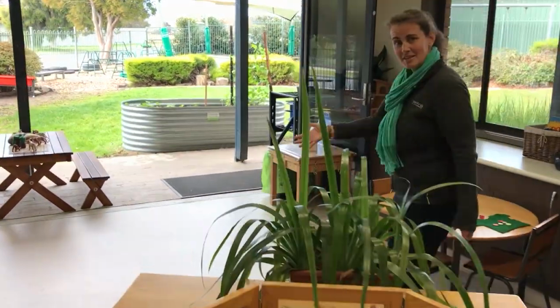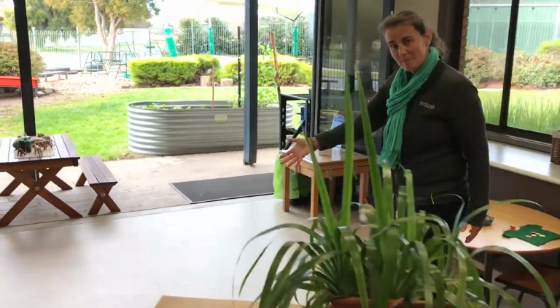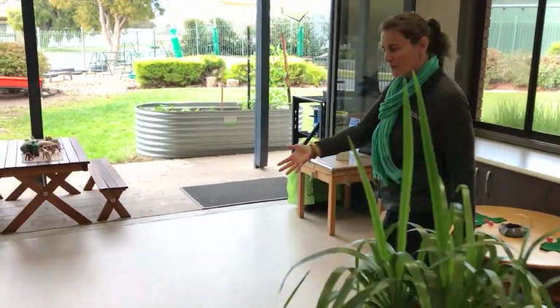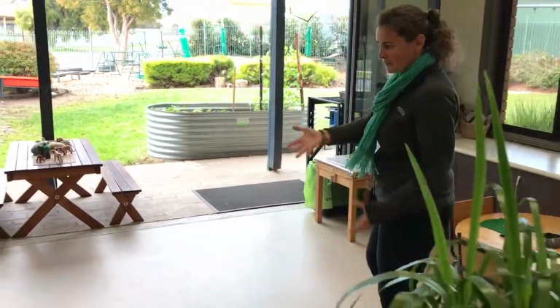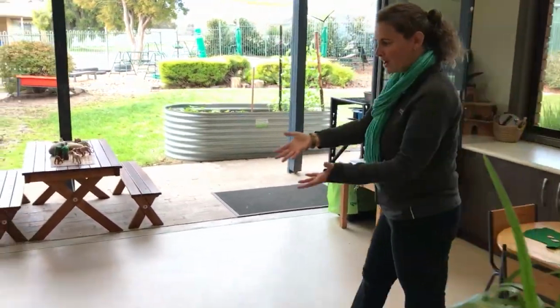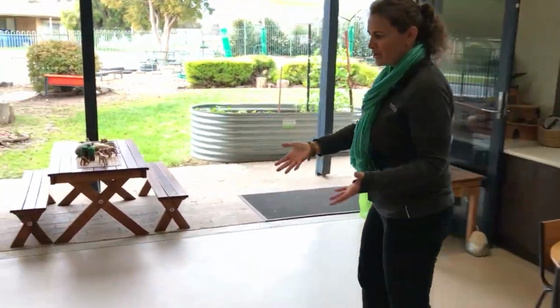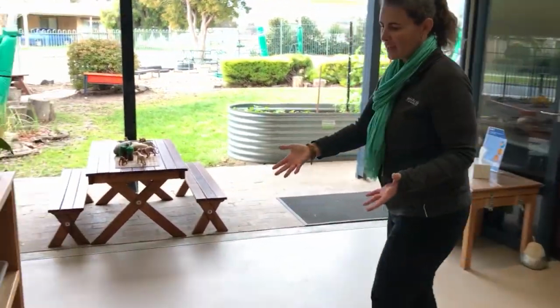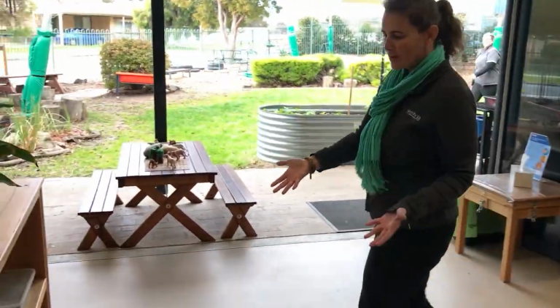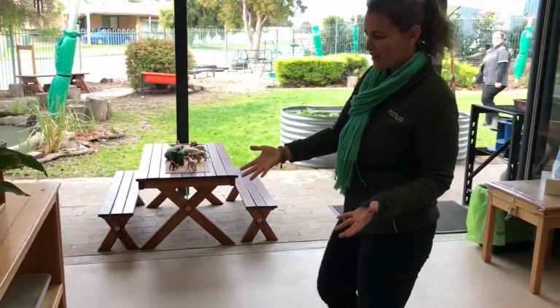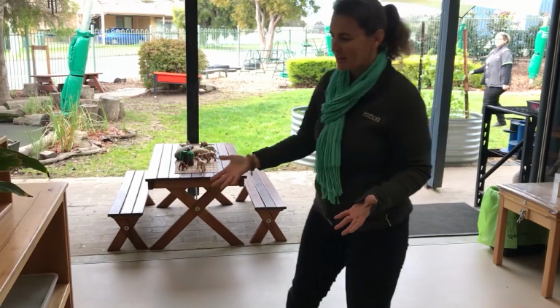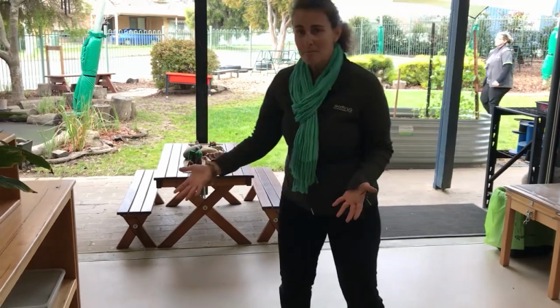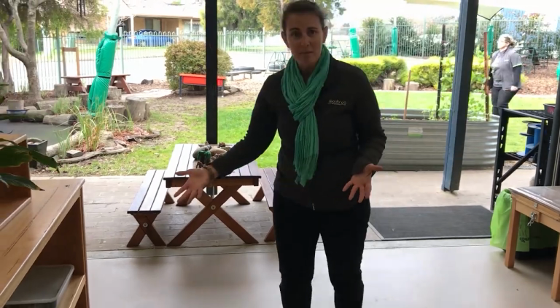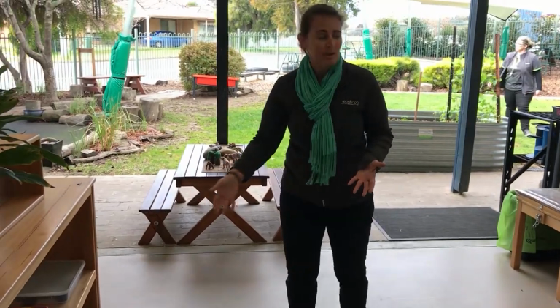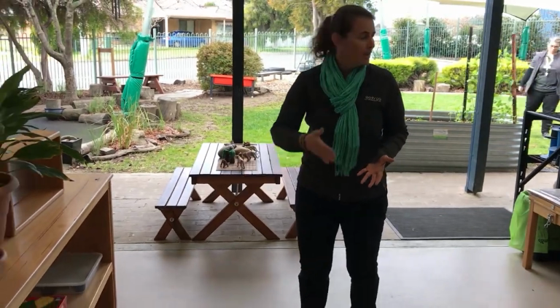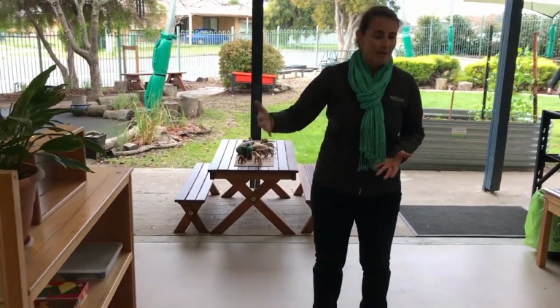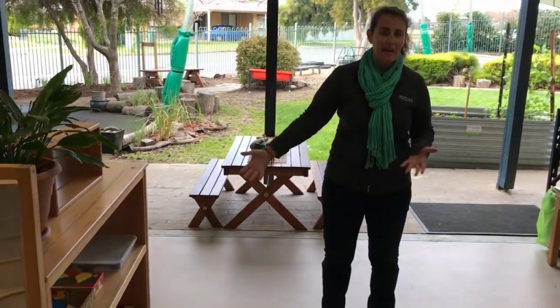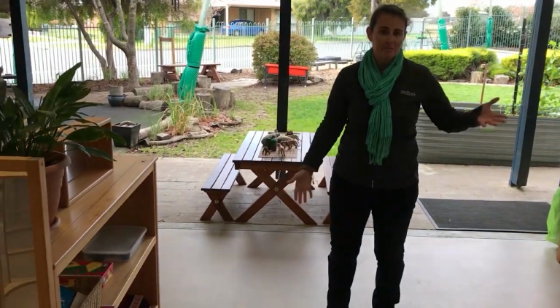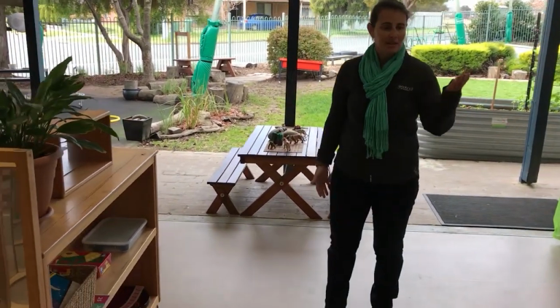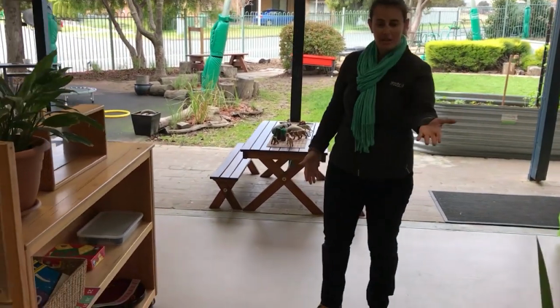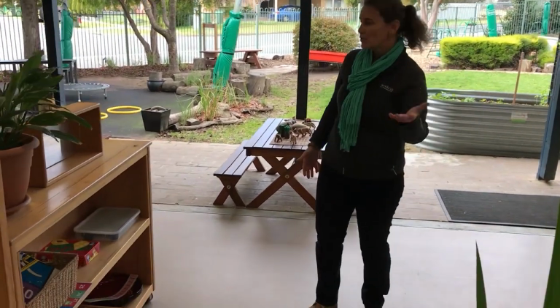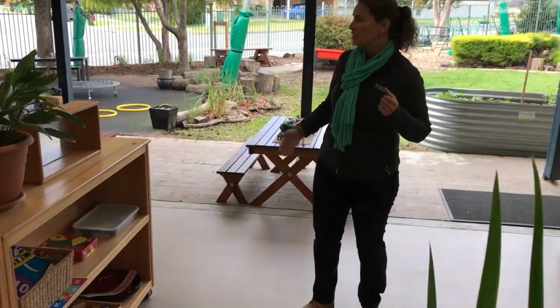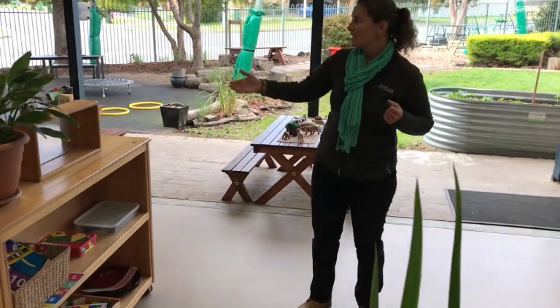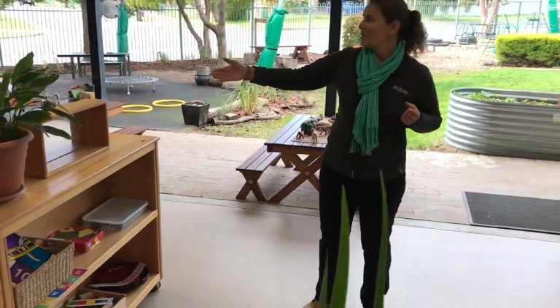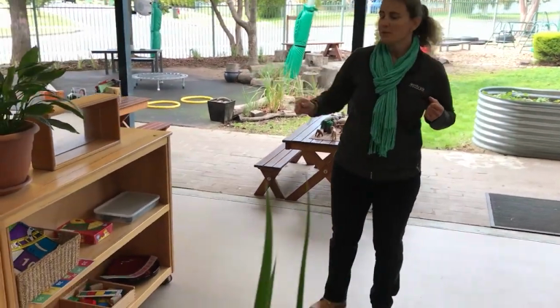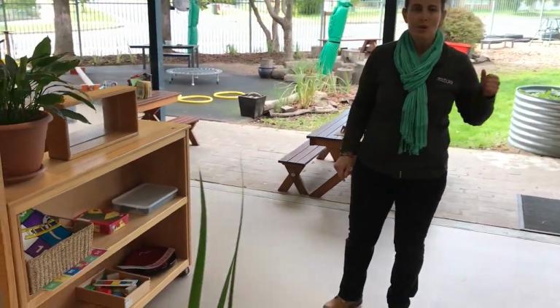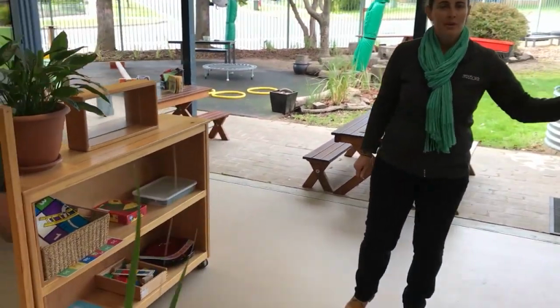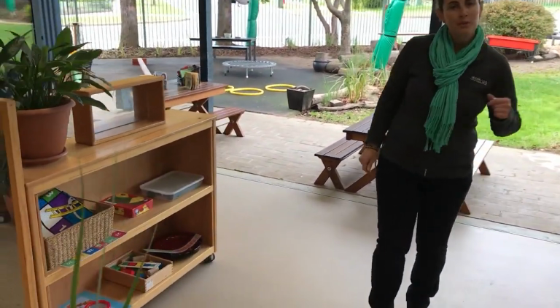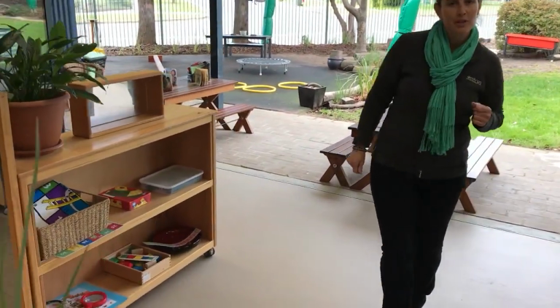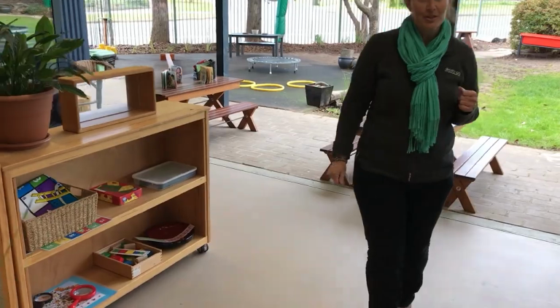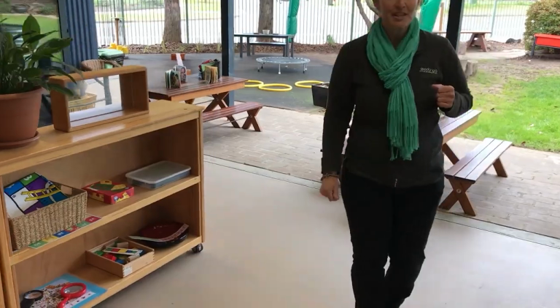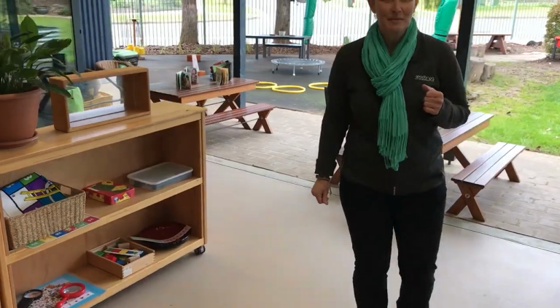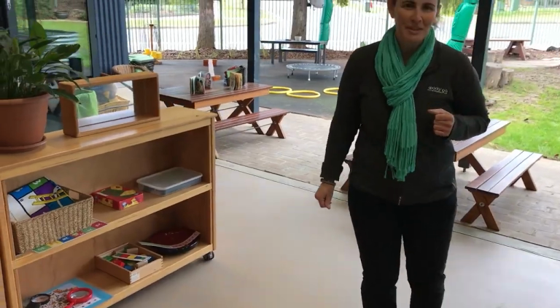Same sort of idea over here at the games table. We have games, construction and puzzles where the children can choose things for themselves.